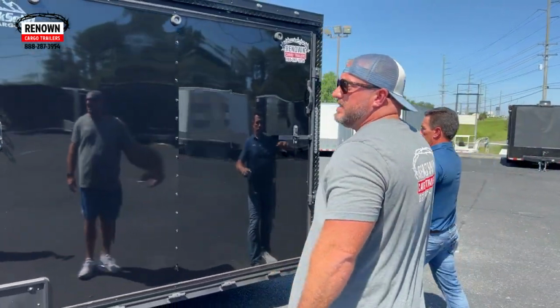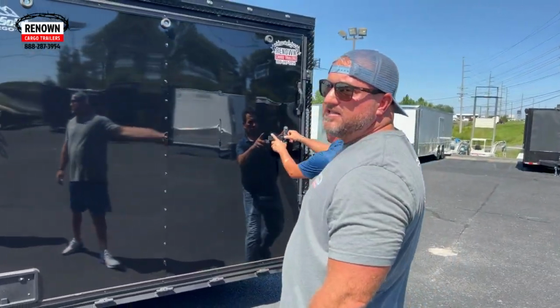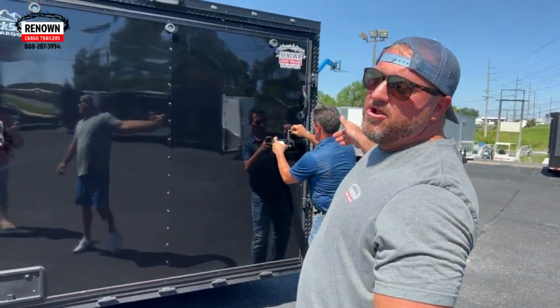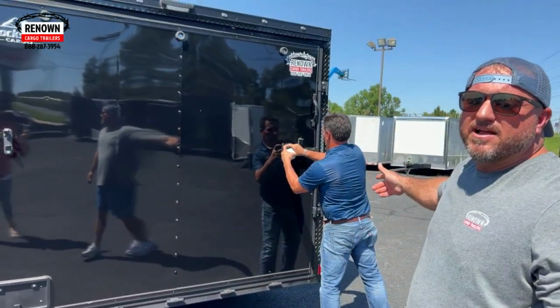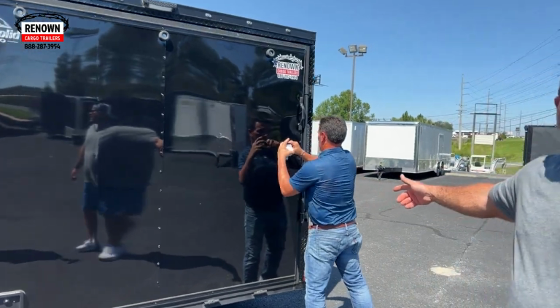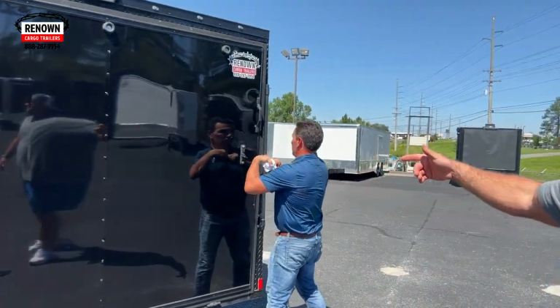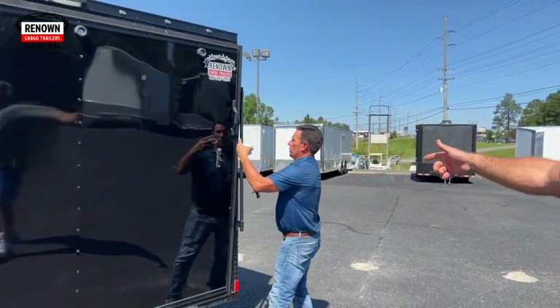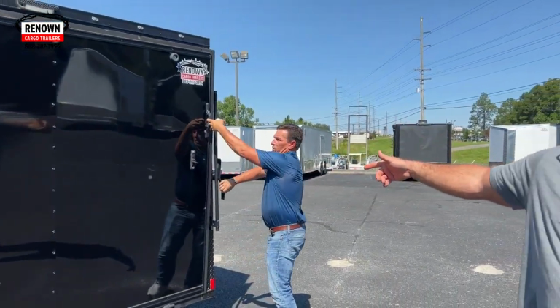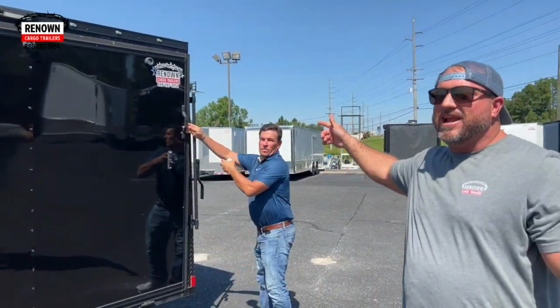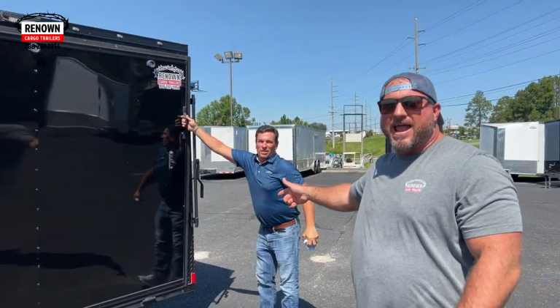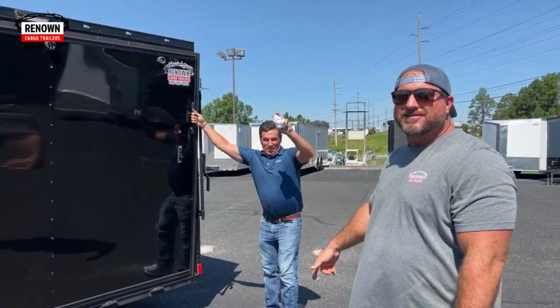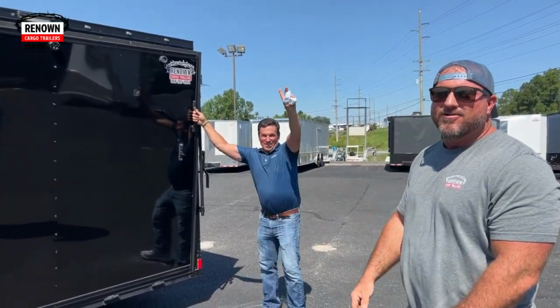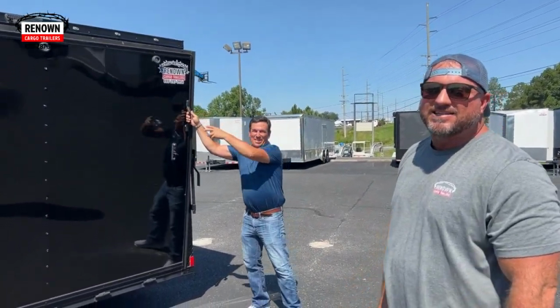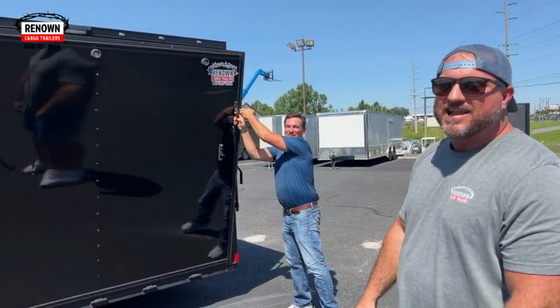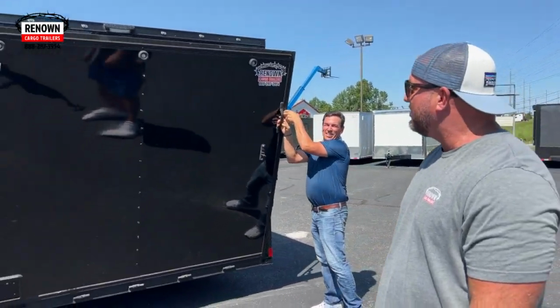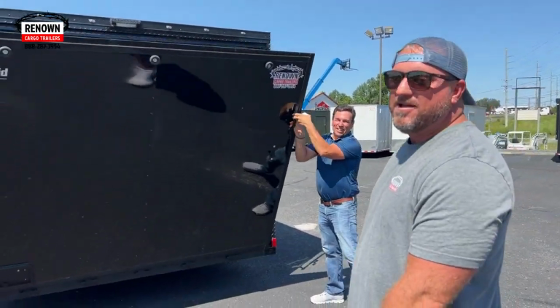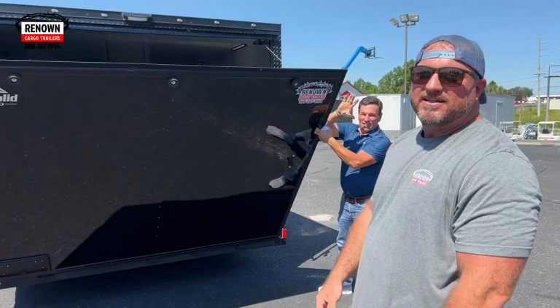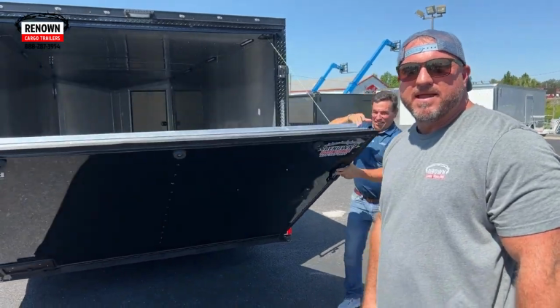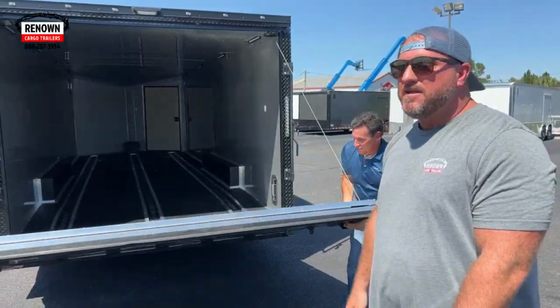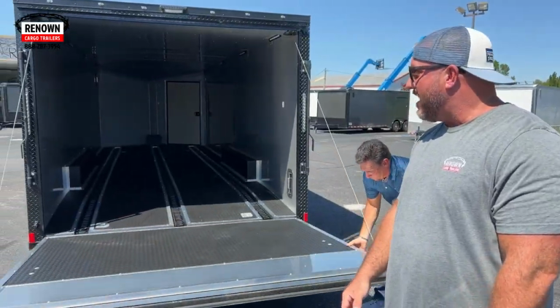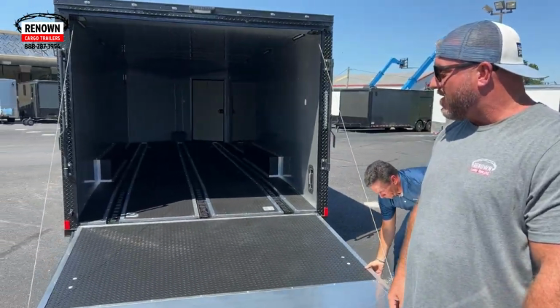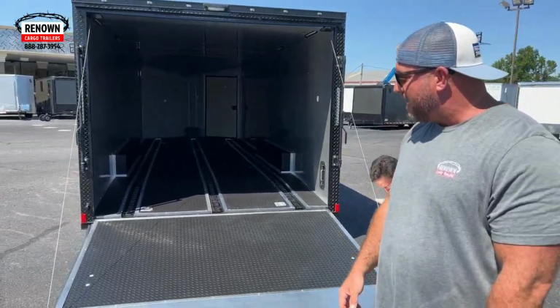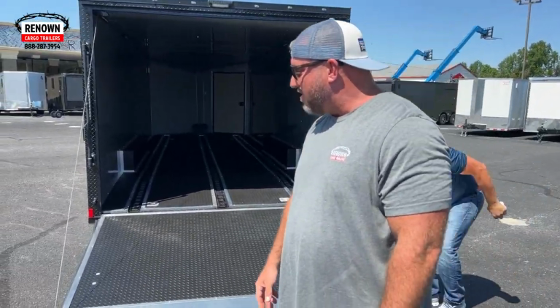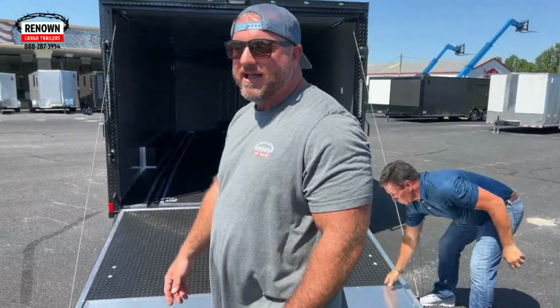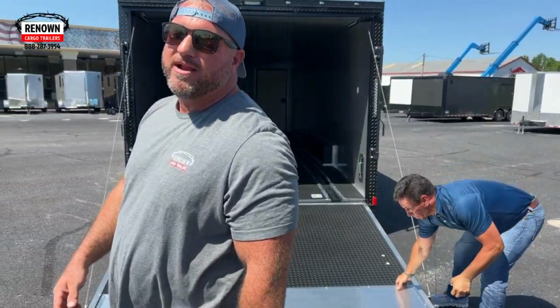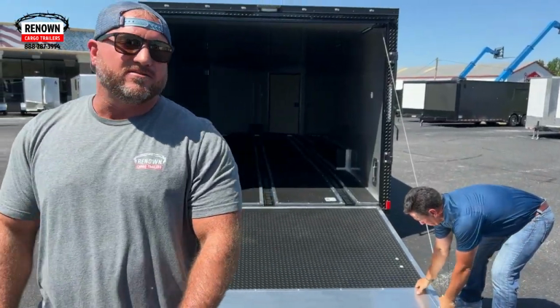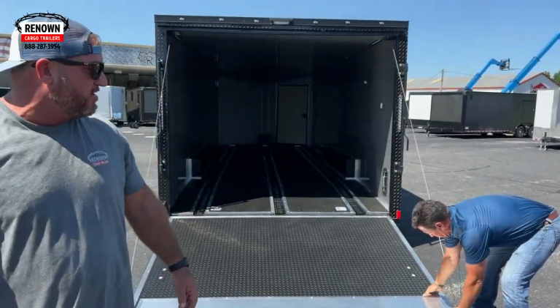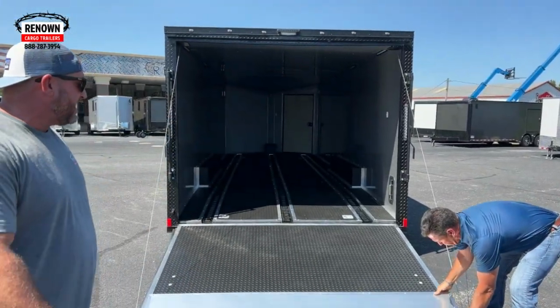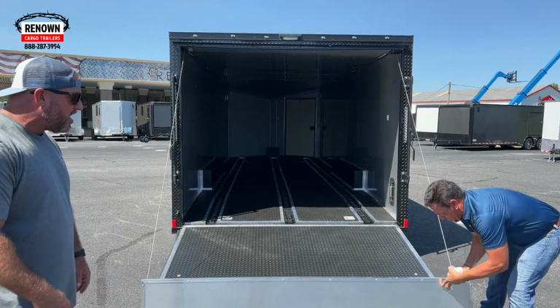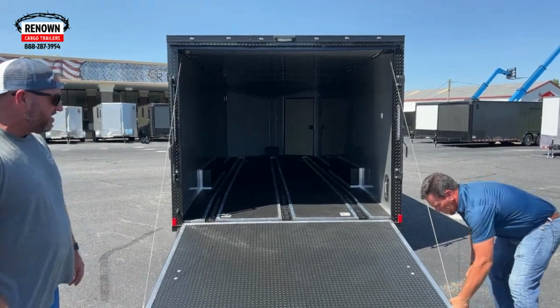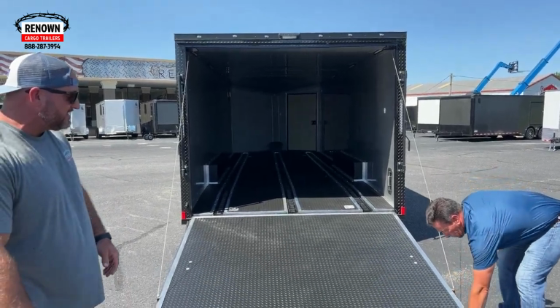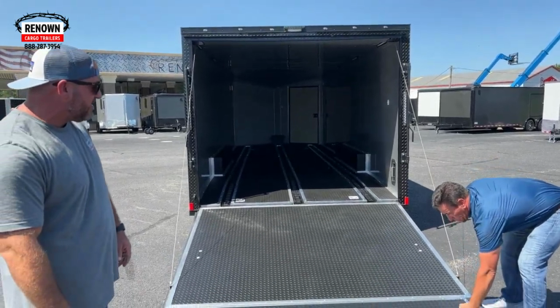Y'all, this is our new sales rep. Let me introduce him — this is Chad Ables, the newest guy to the team. He's going to be an MVP All-Star for Renown Cargo. I can already tell, so y'all give Chad a call if you're interested in the trailer.